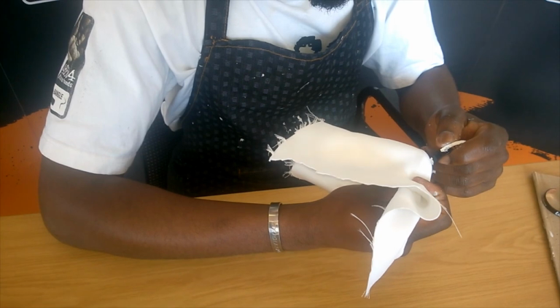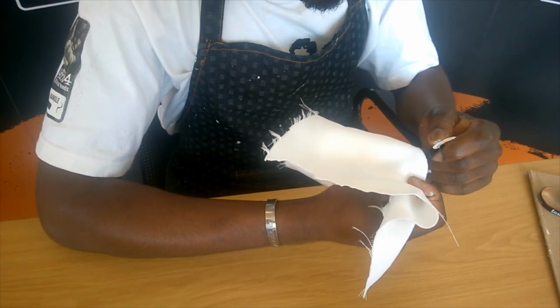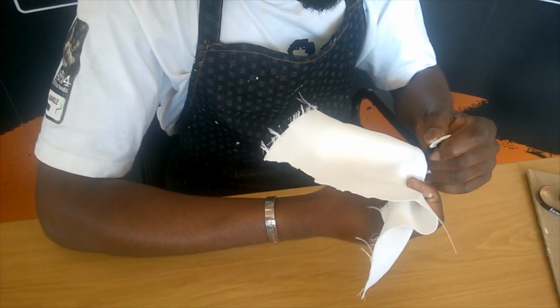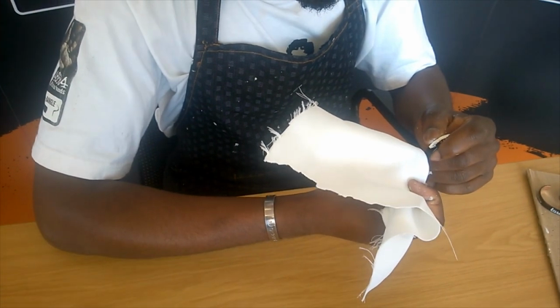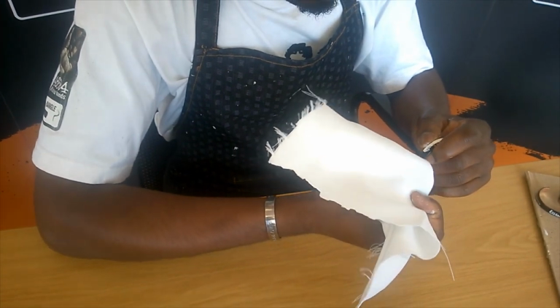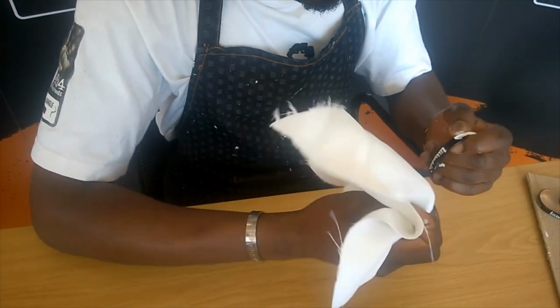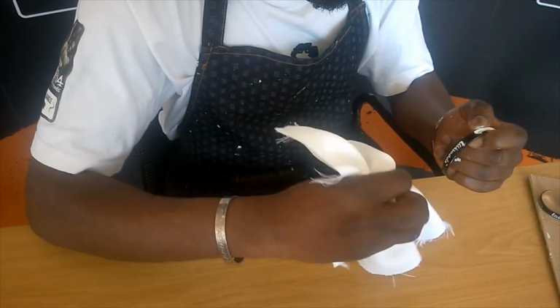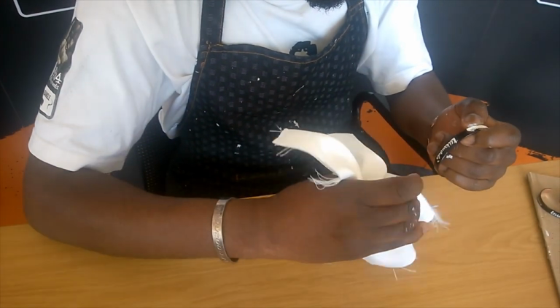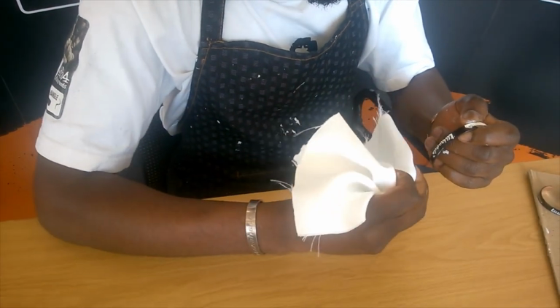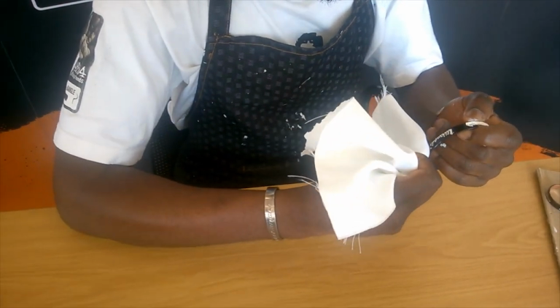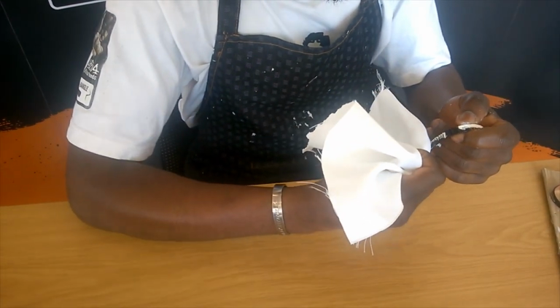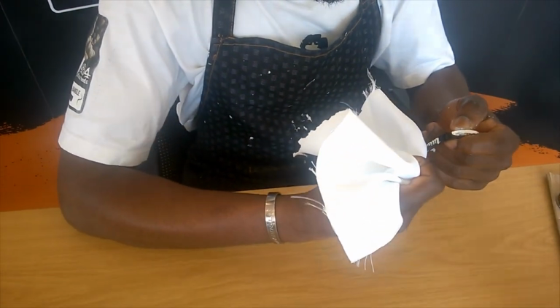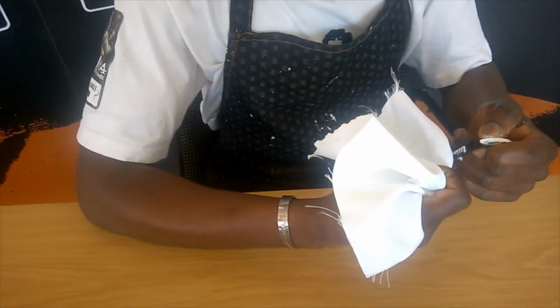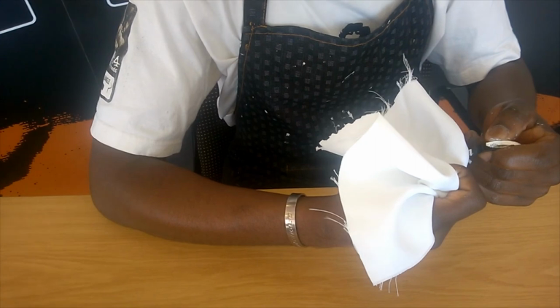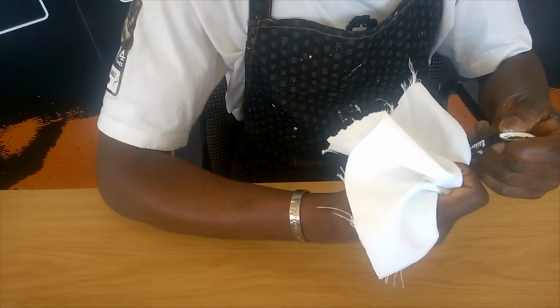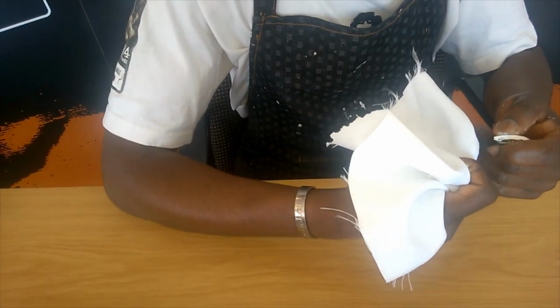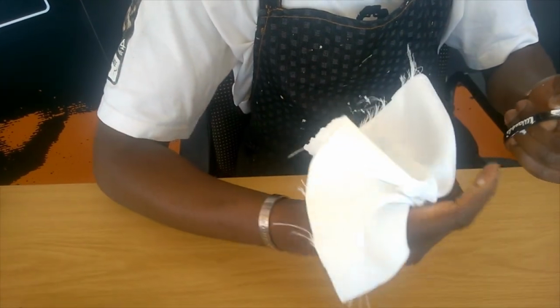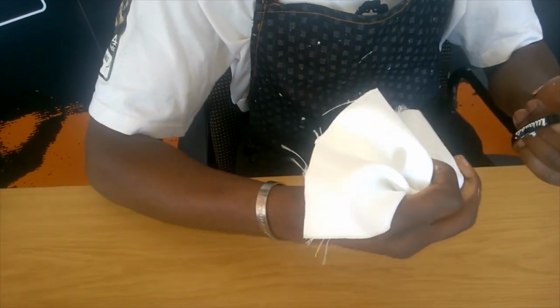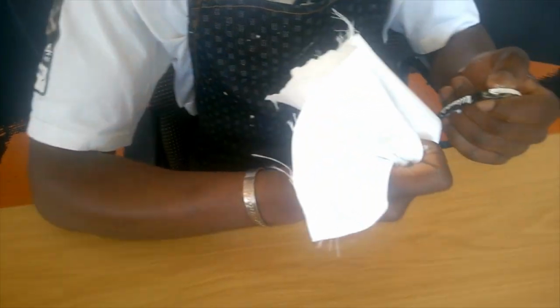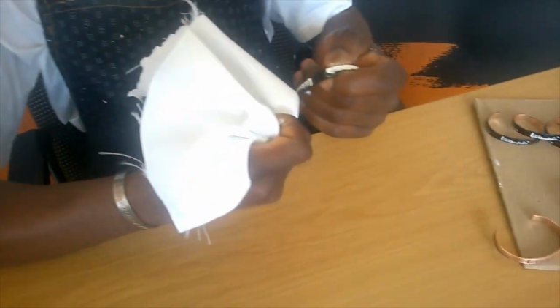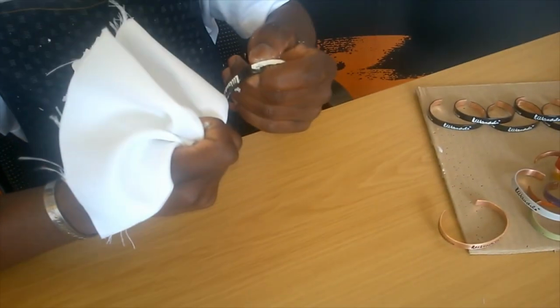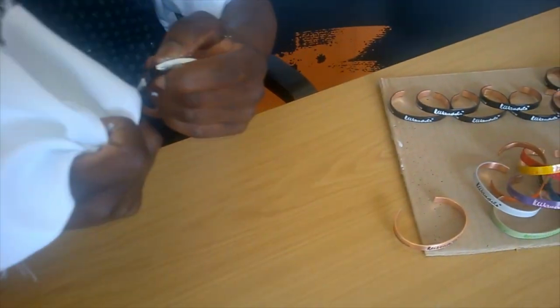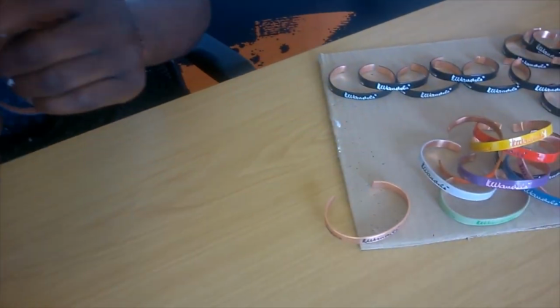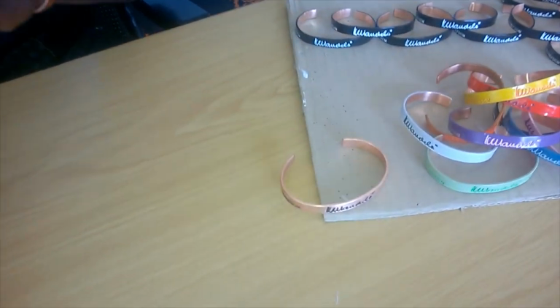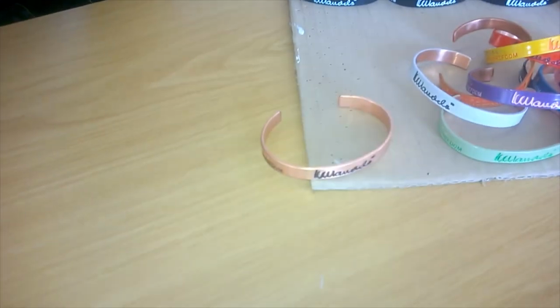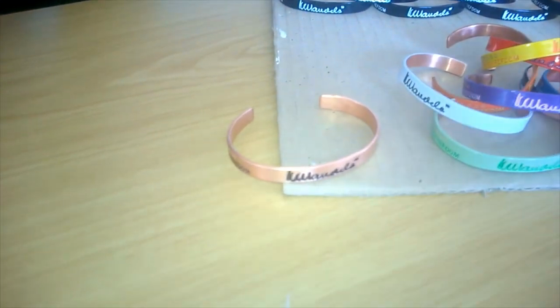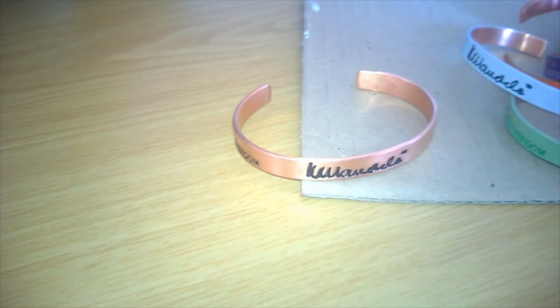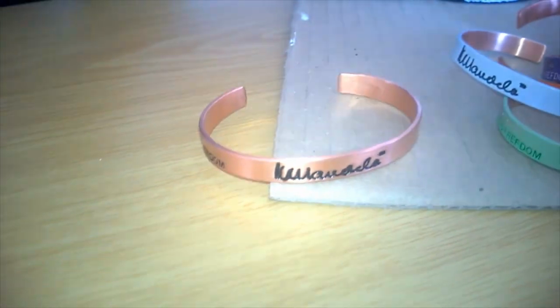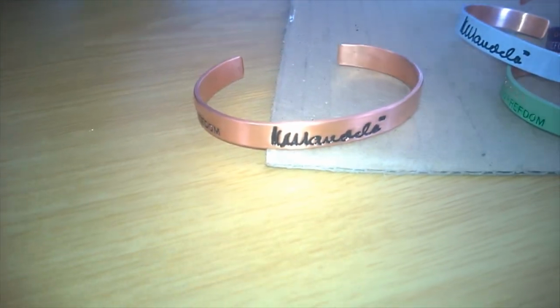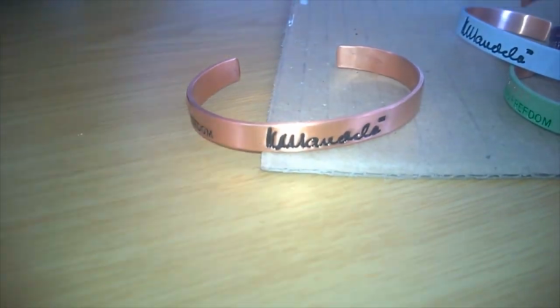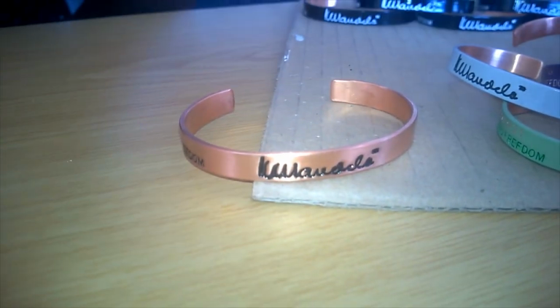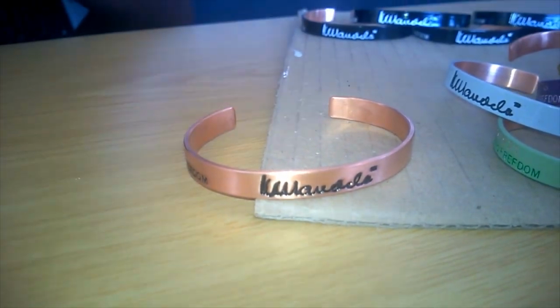Where you wipe off a little bit too much excess paint, you can always touch it up with the paintbrush afterwards. Please remember that it's also possible to paint a pure copper bangle, like we've got over here.